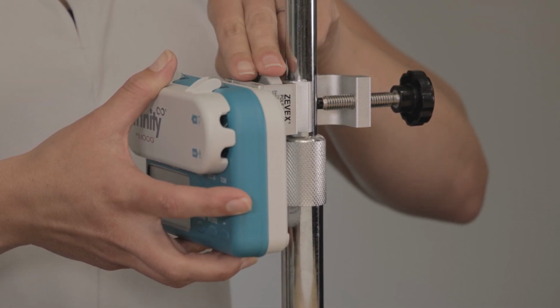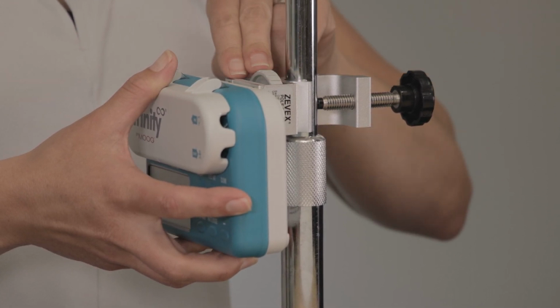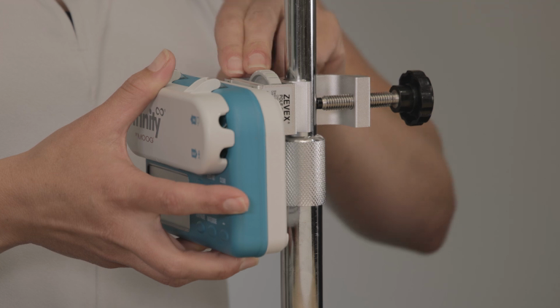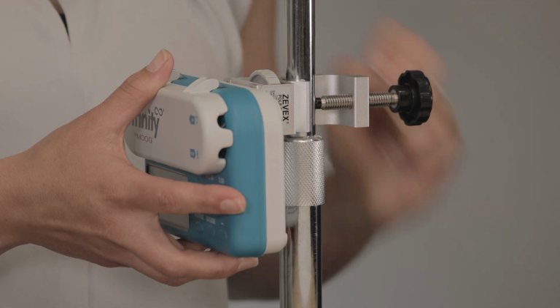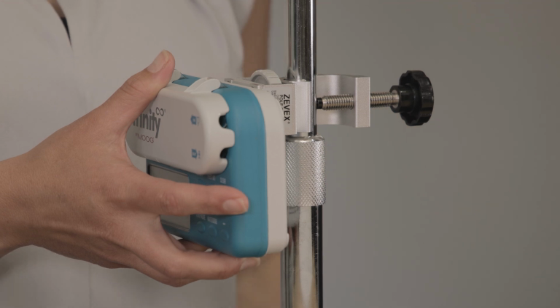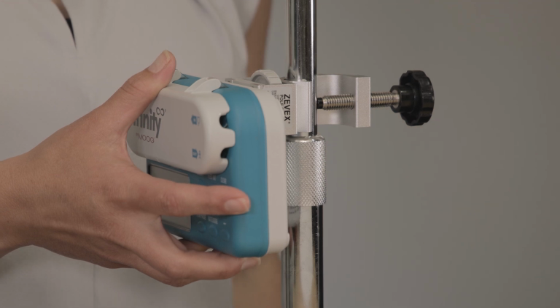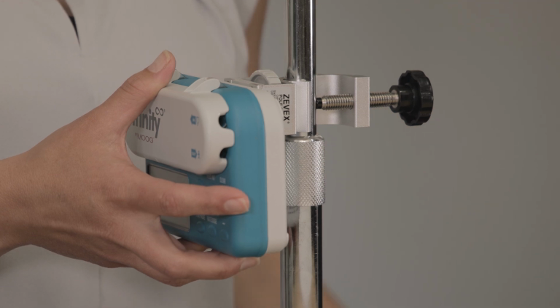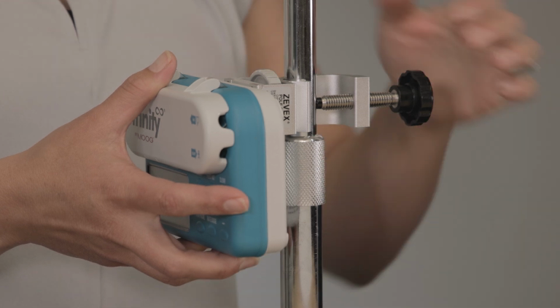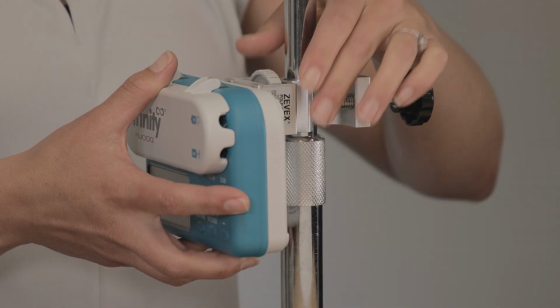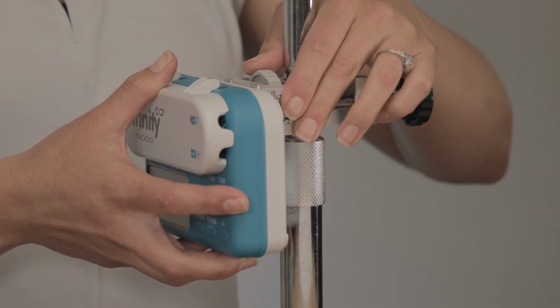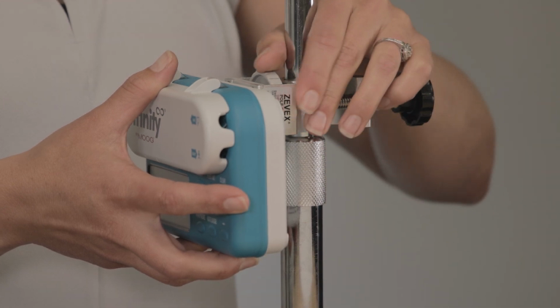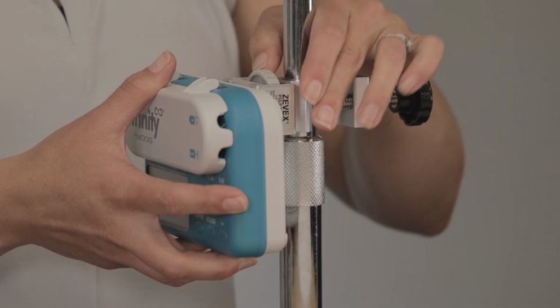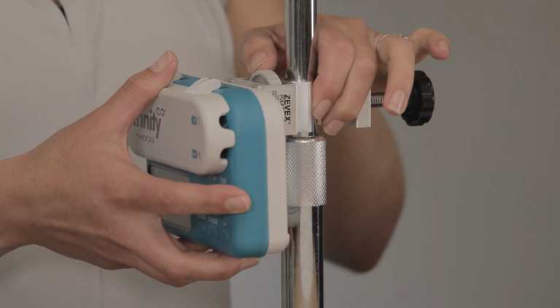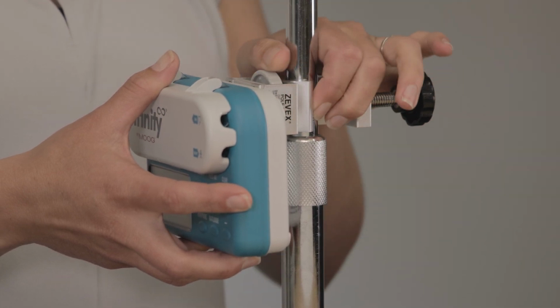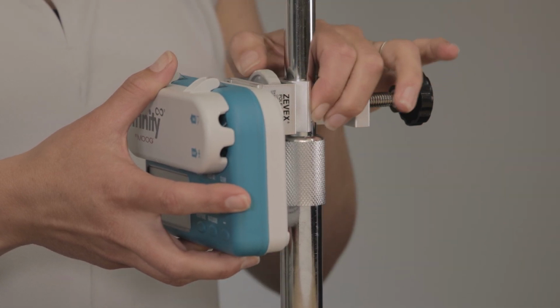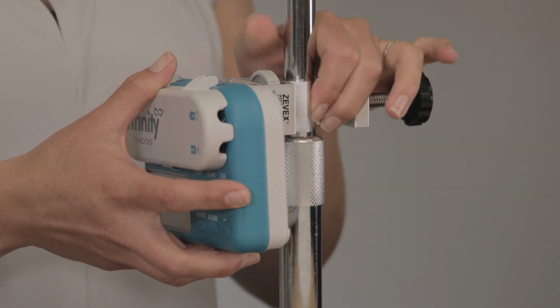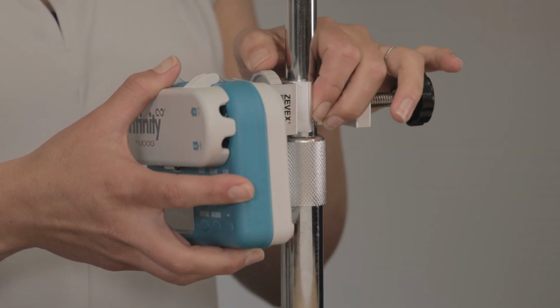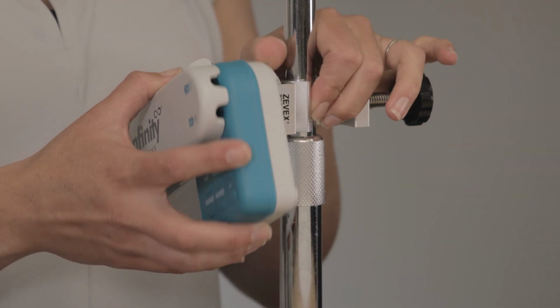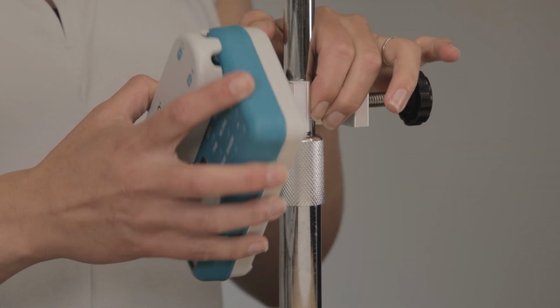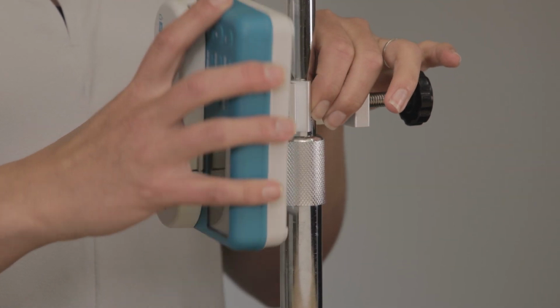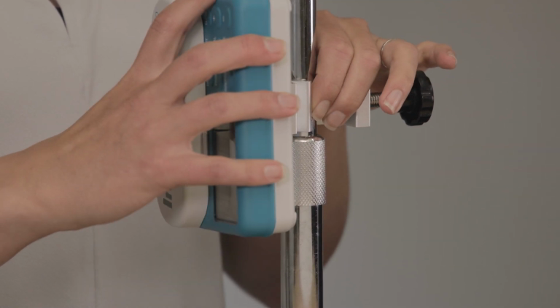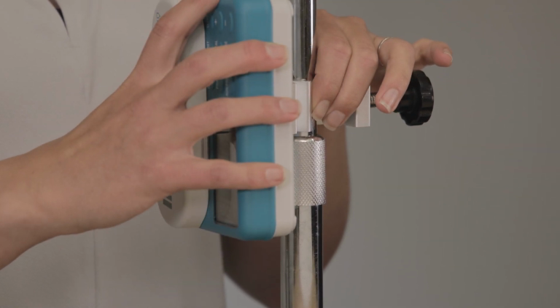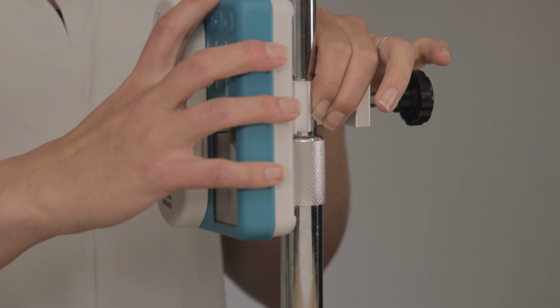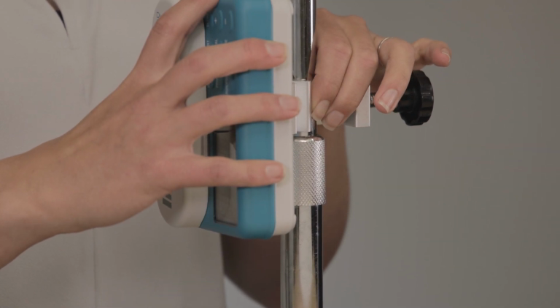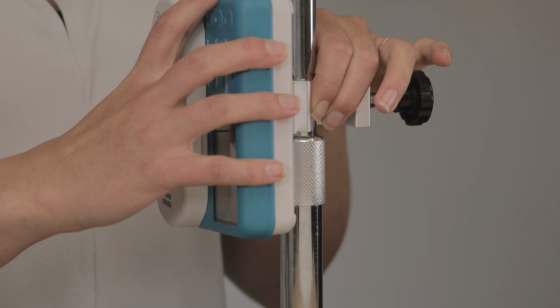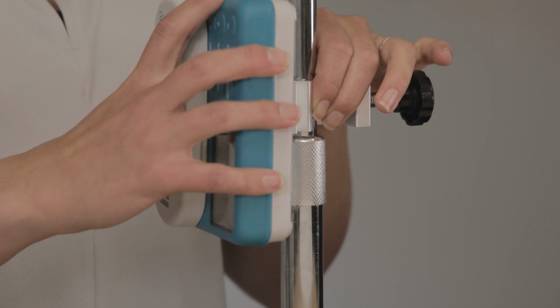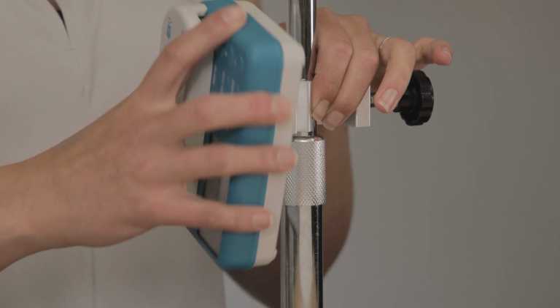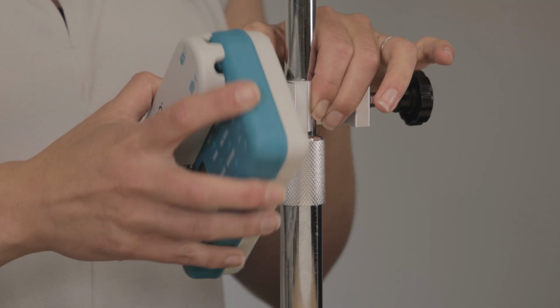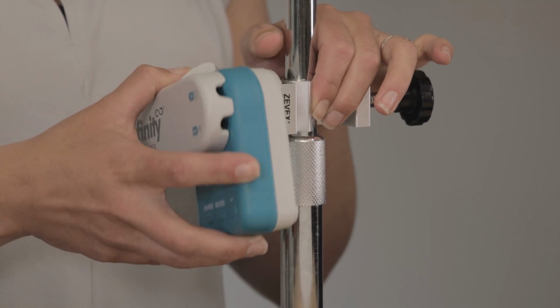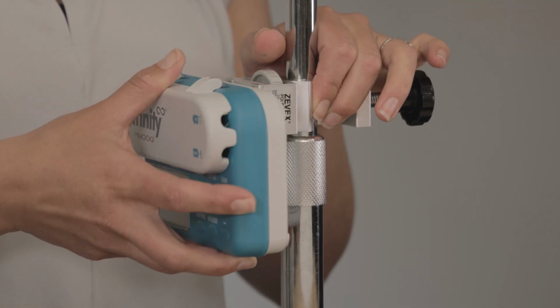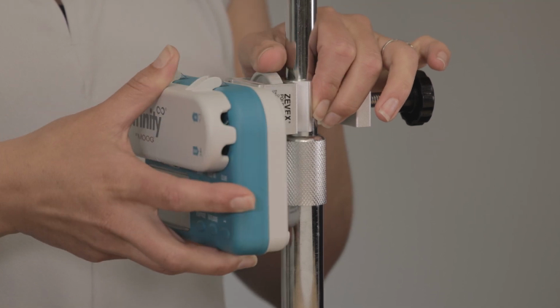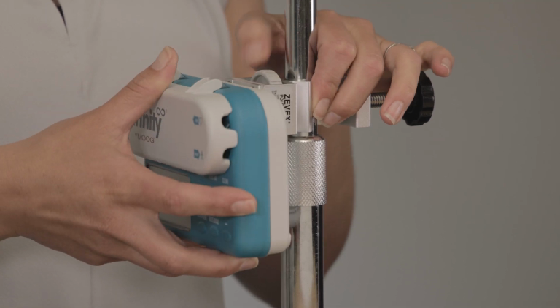If the pole clamp knob is slightly loosened, the pump can be rotated into different positions. Retighten the knob when the pump is in the desired position.